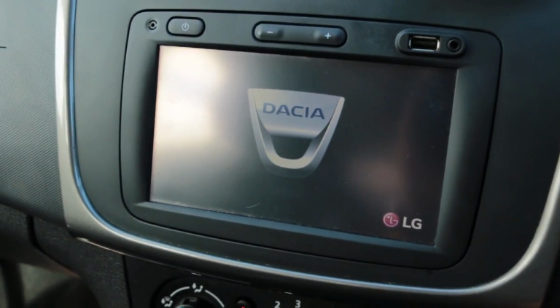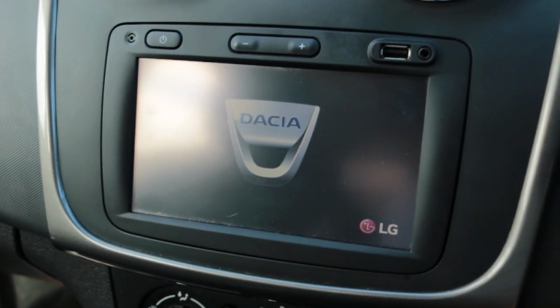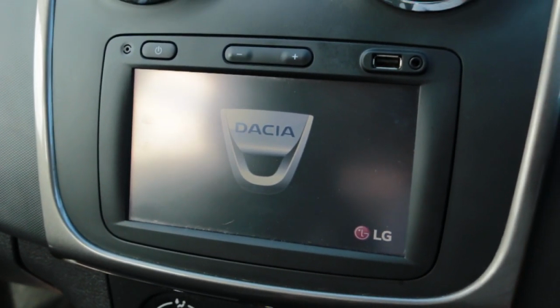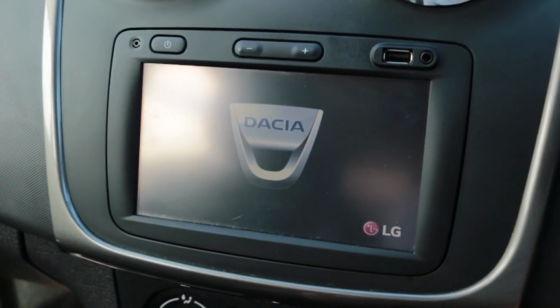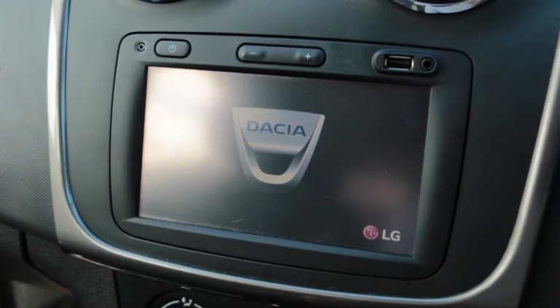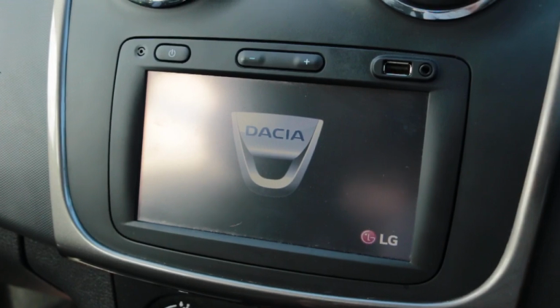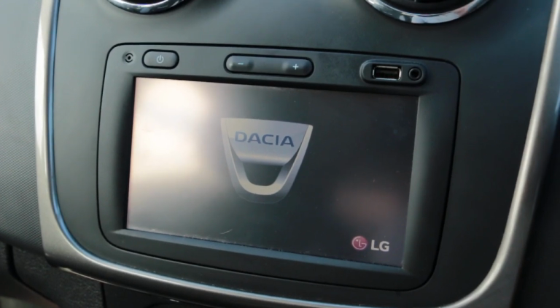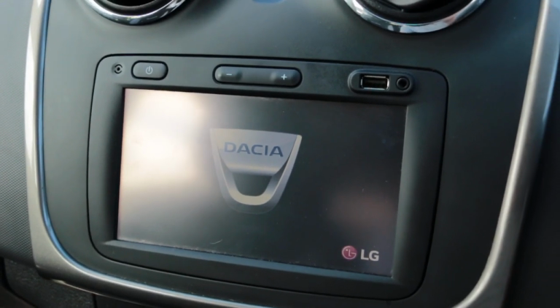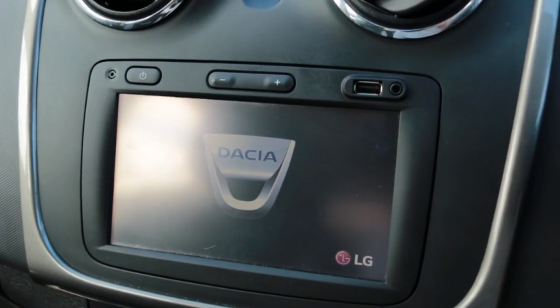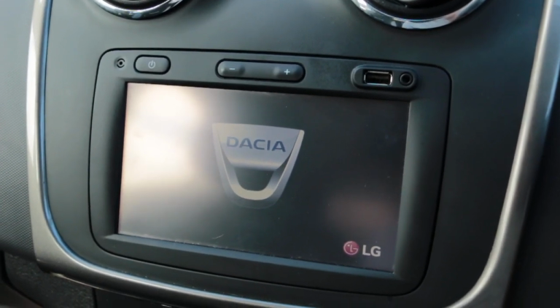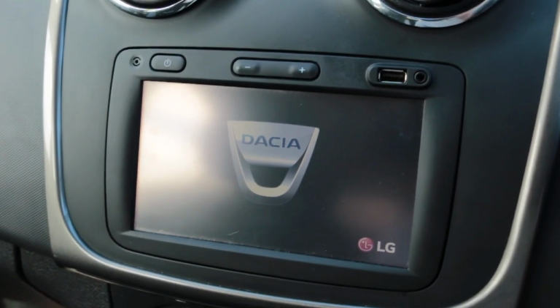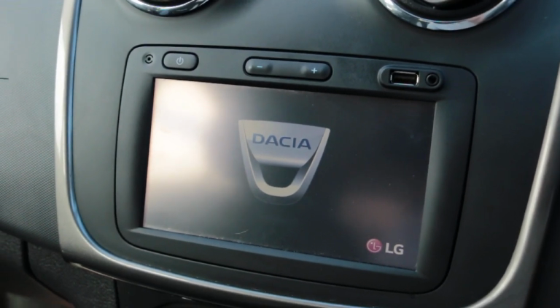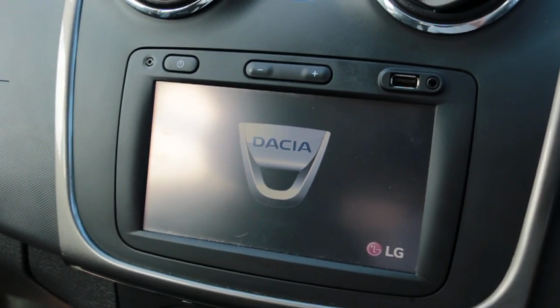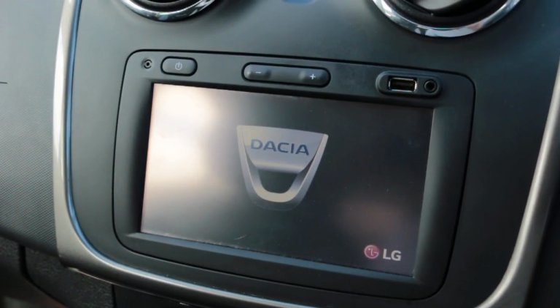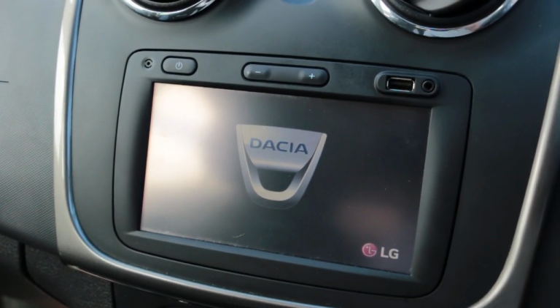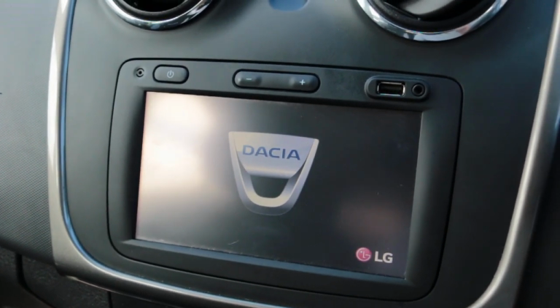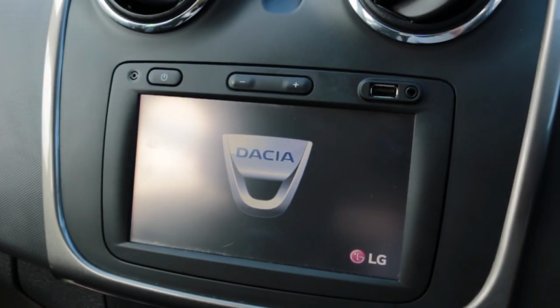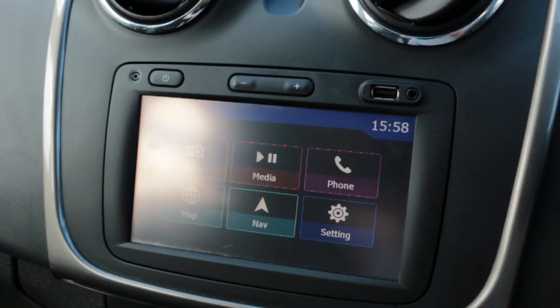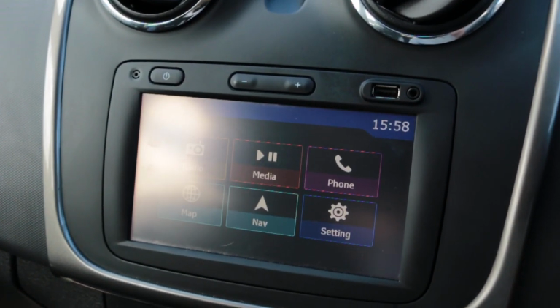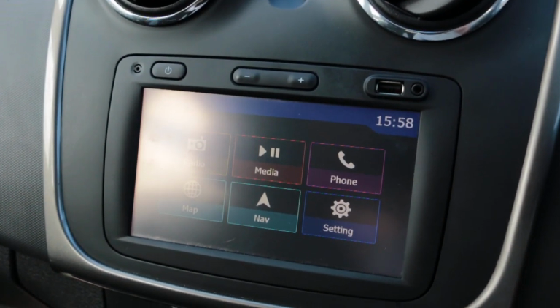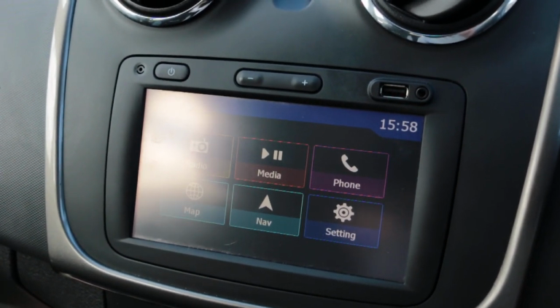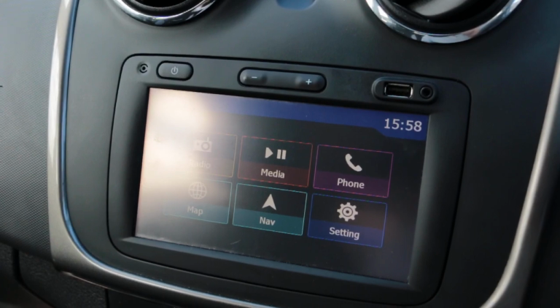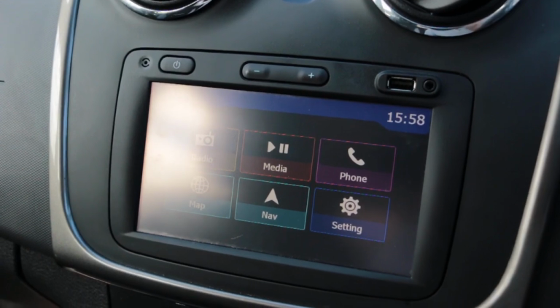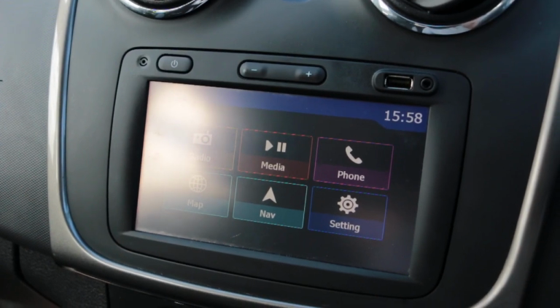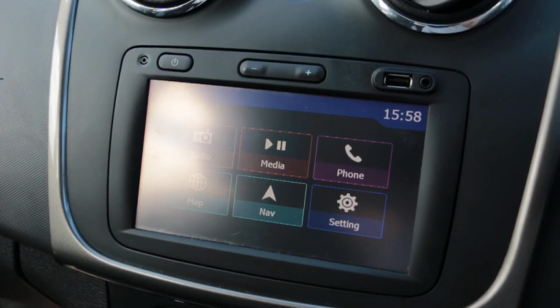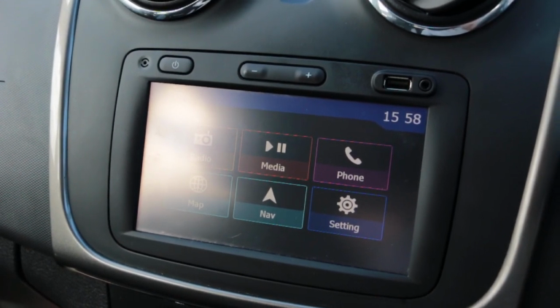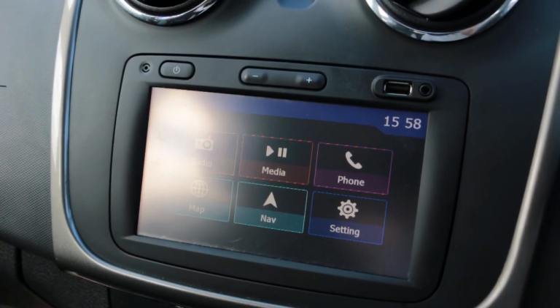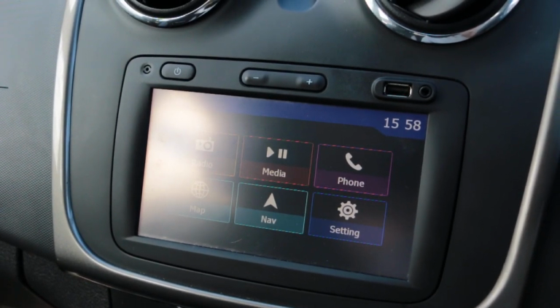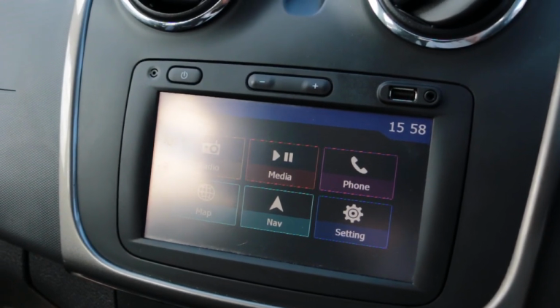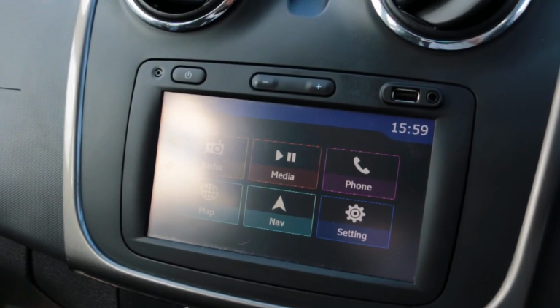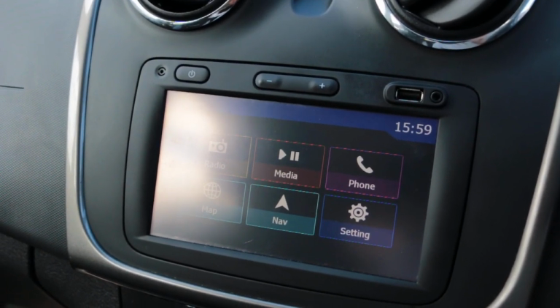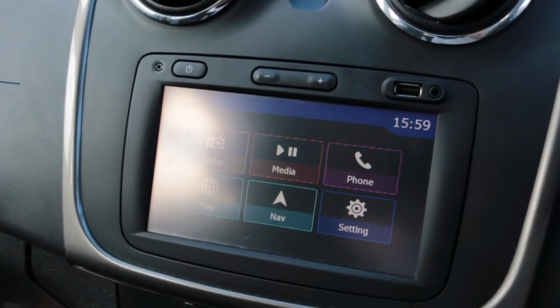USB and AUX connection, touch screen, and the car also has media, telephone, Bluetooth connection, and satellite navigation.